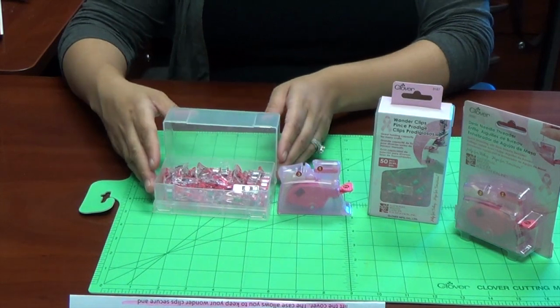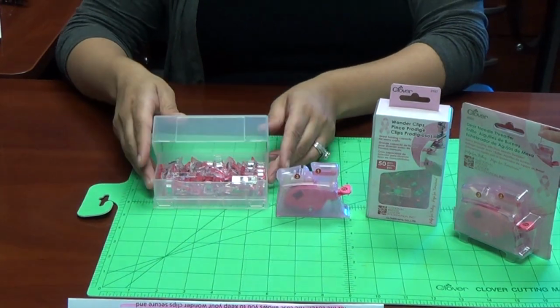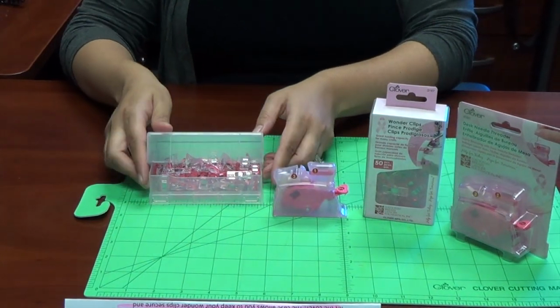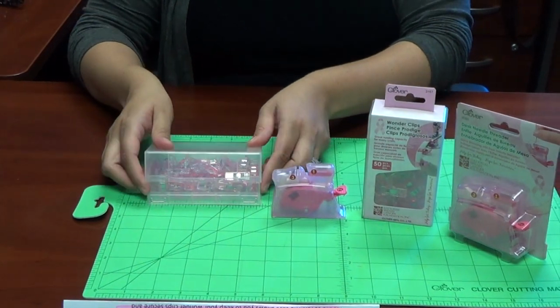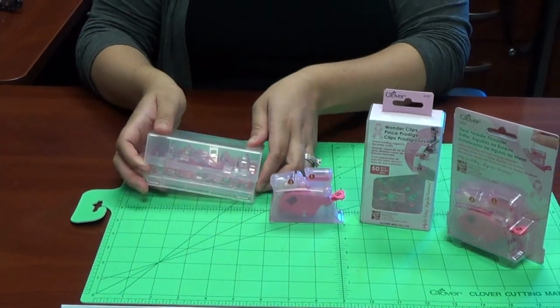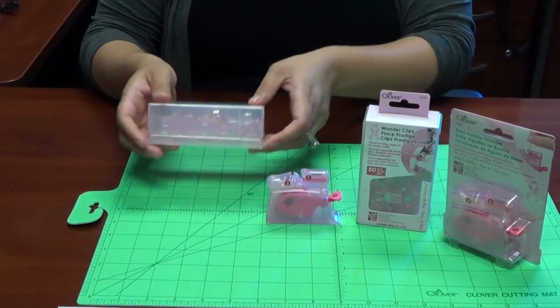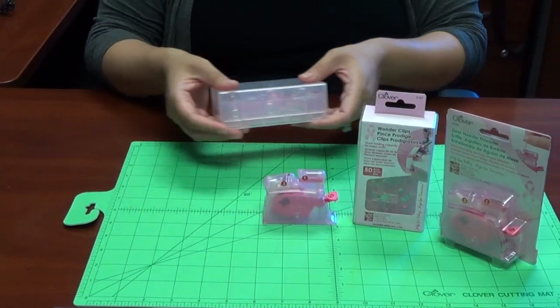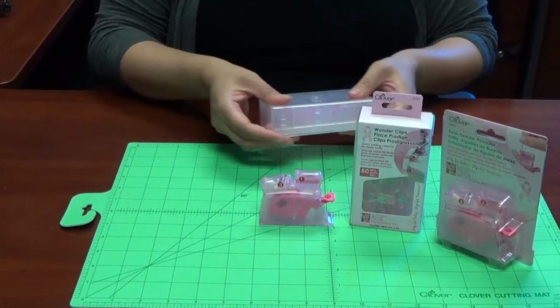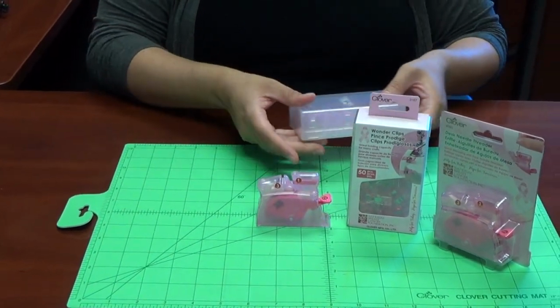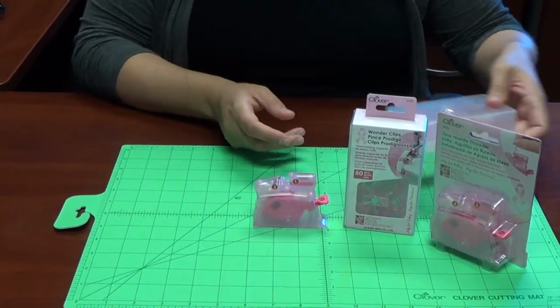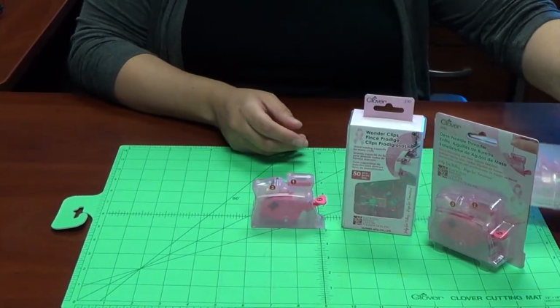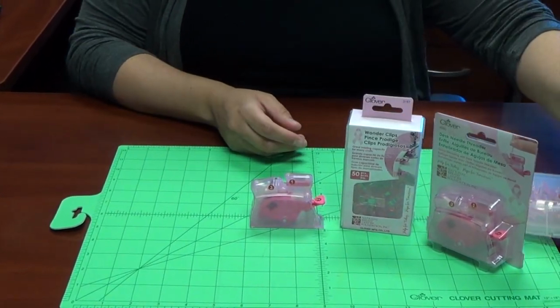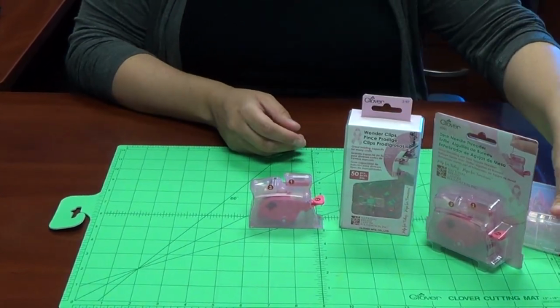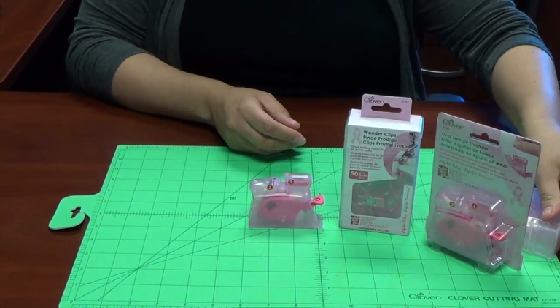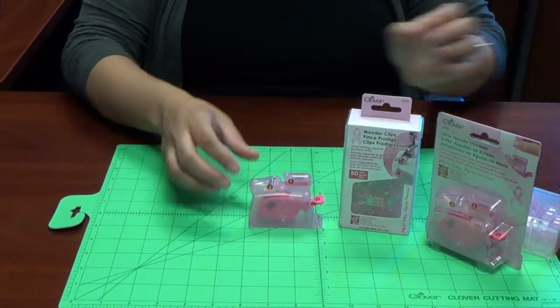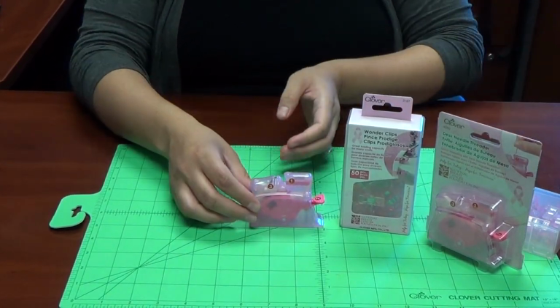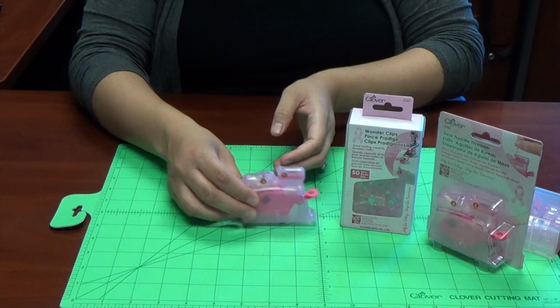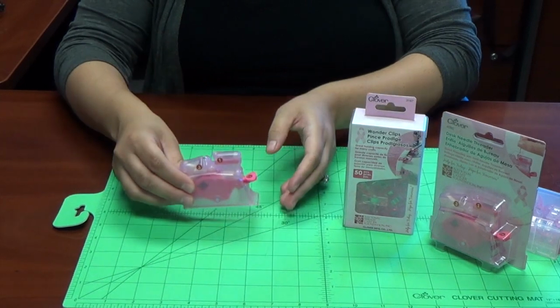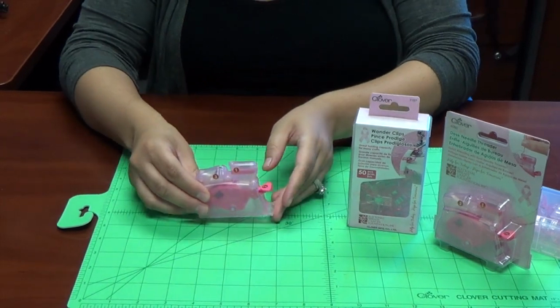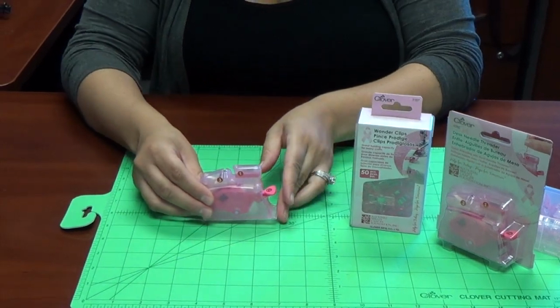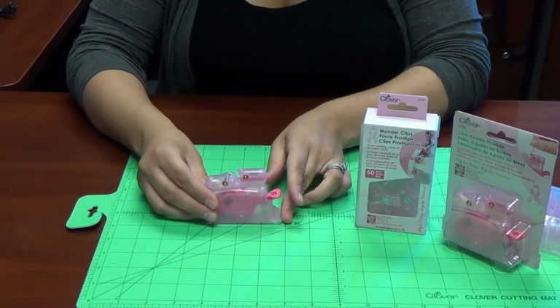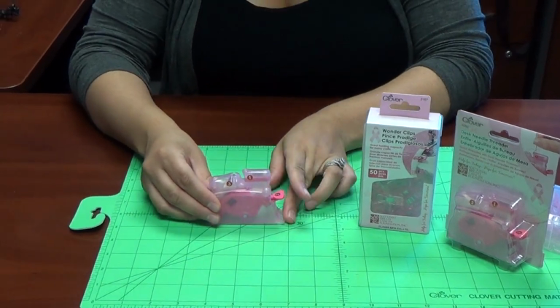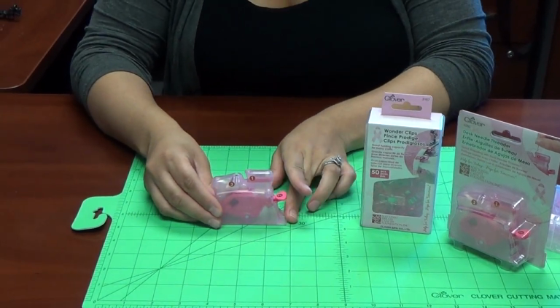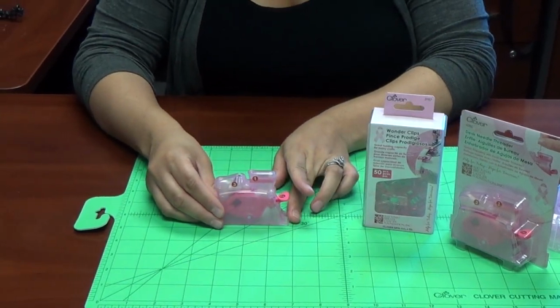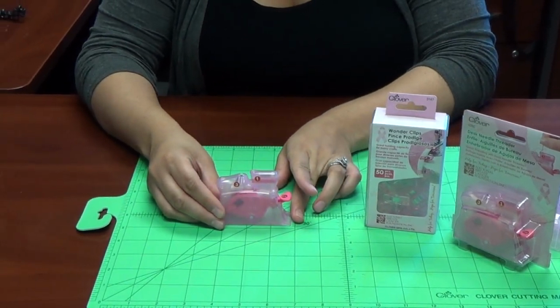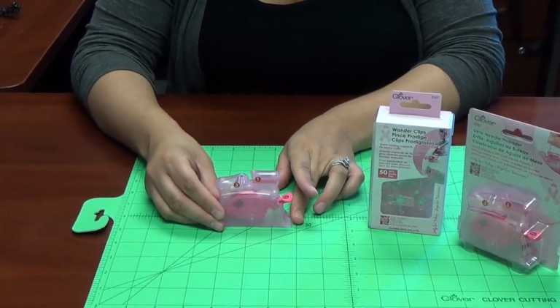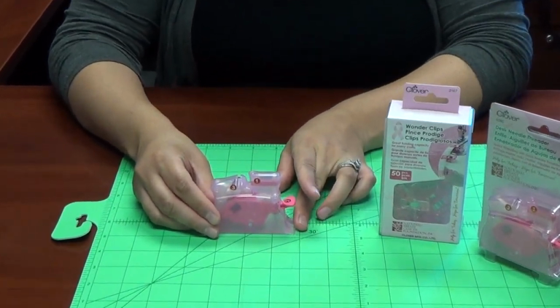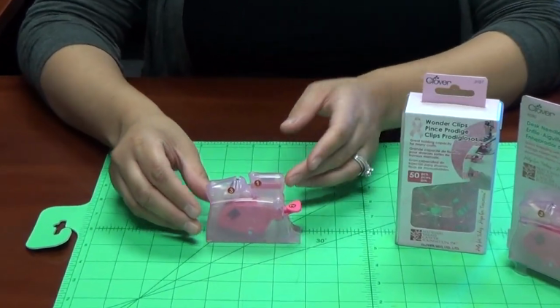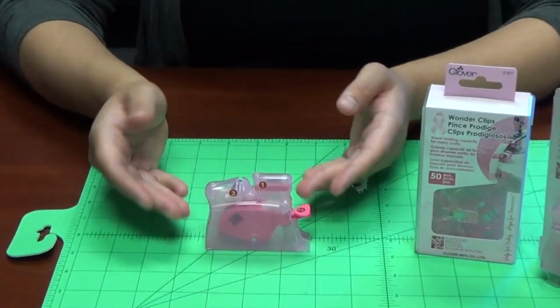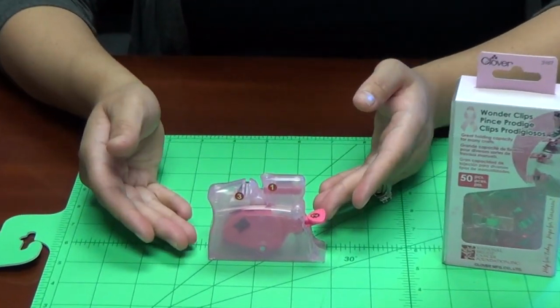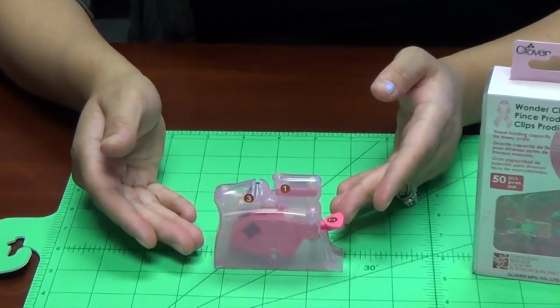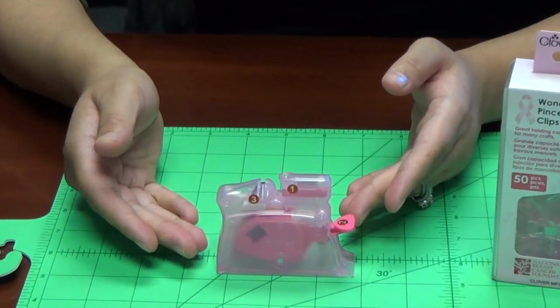Our next item we're going to go over is our pink desk needle threader. This is an extremely handy little item when it comes to threading your needles.